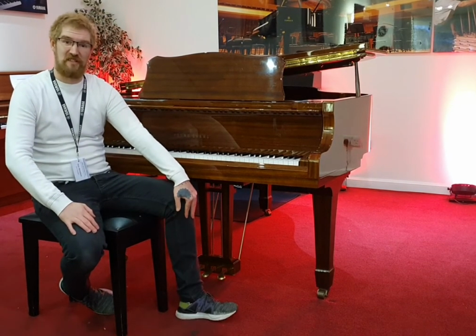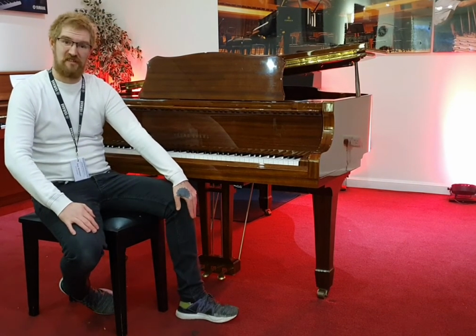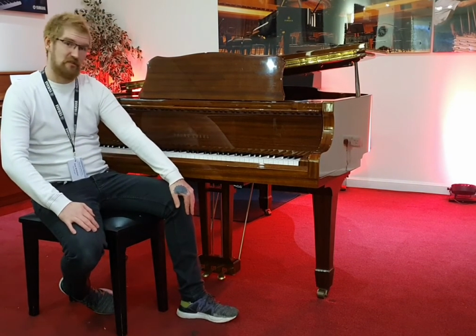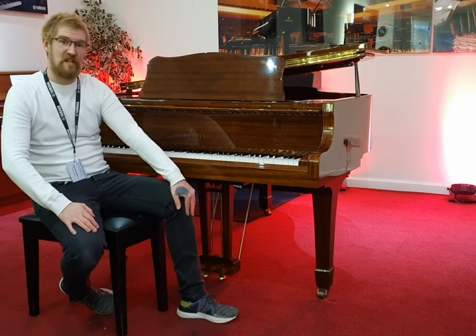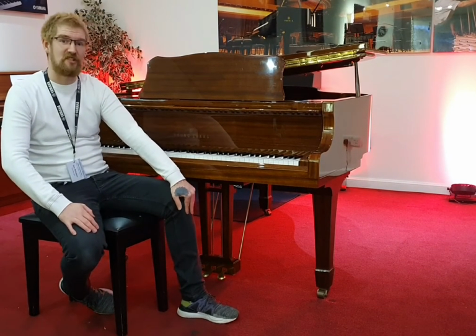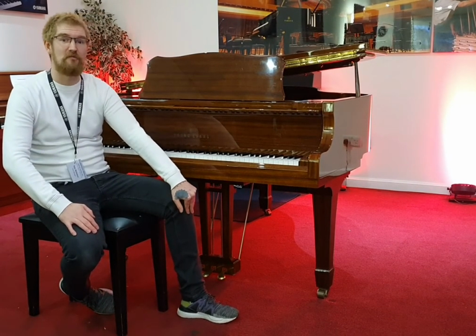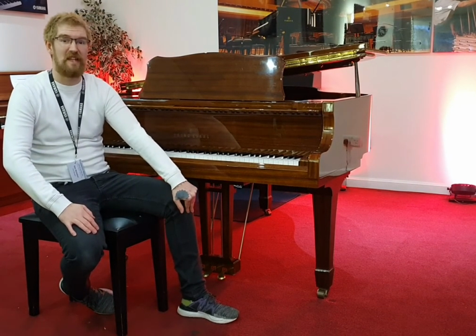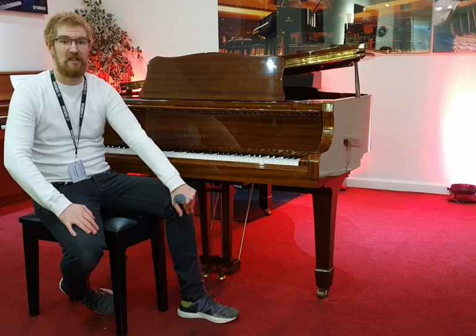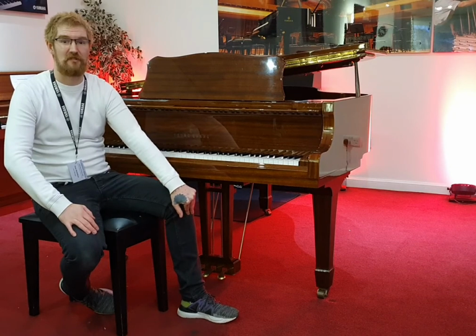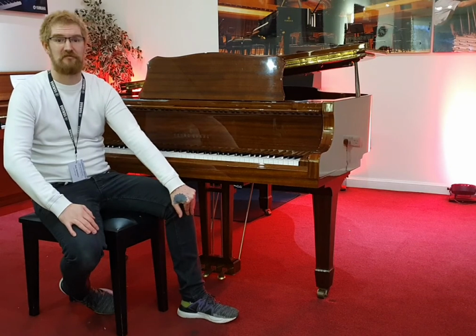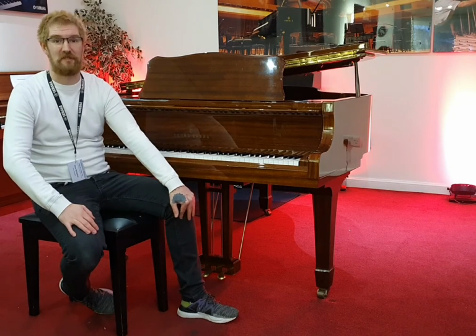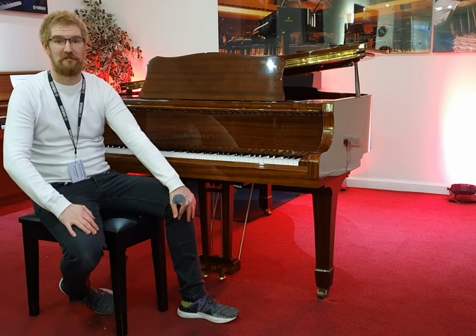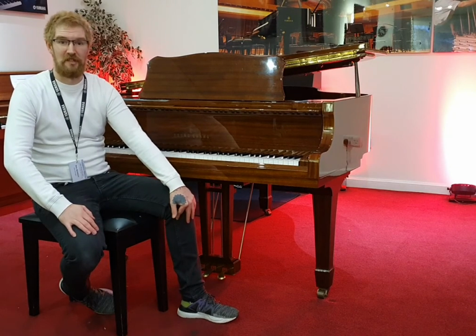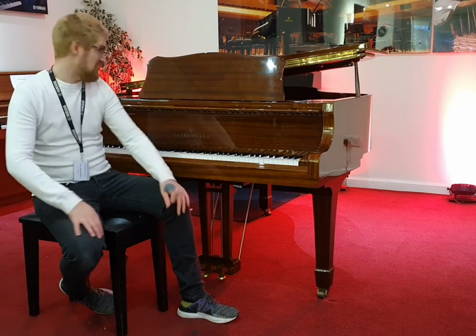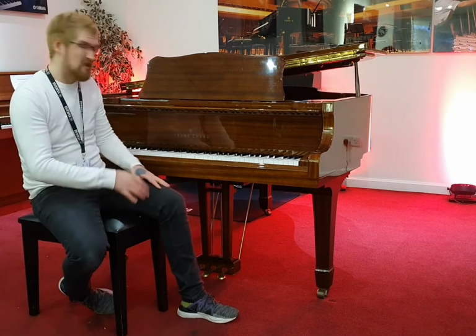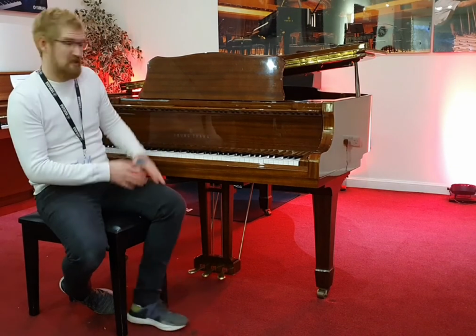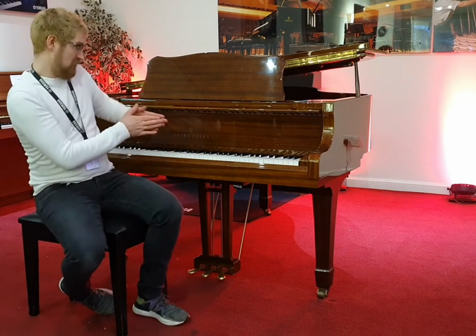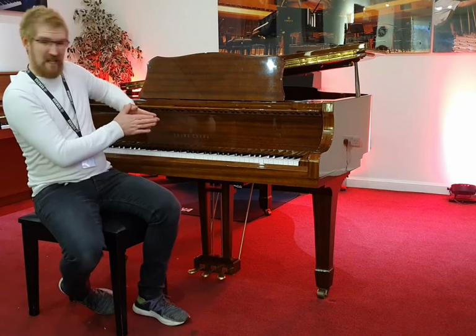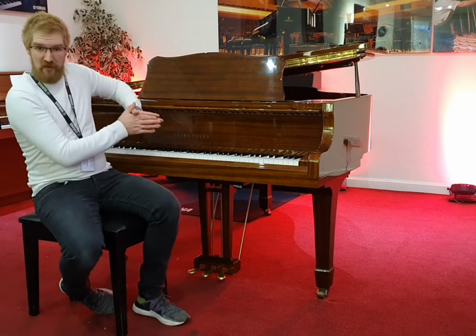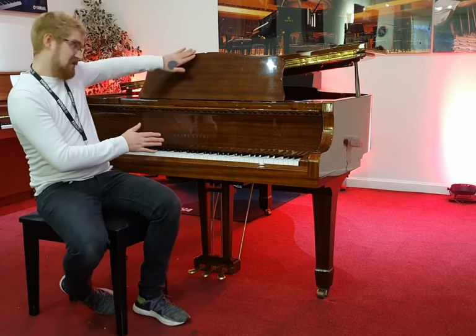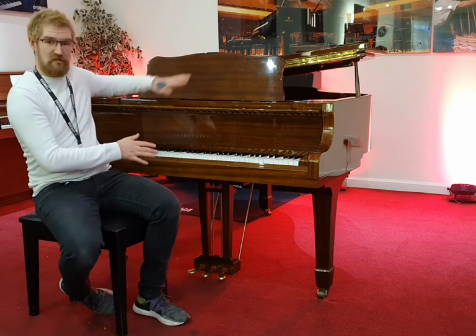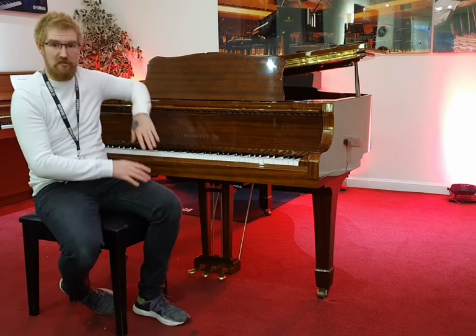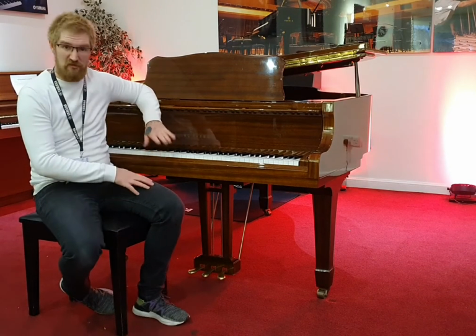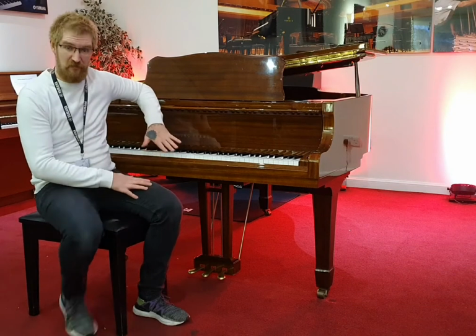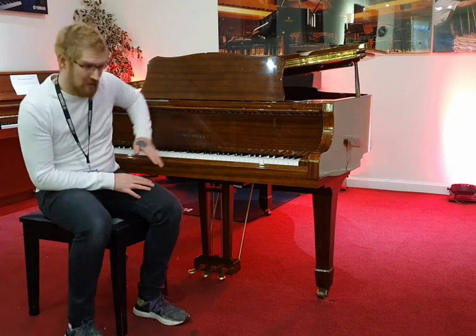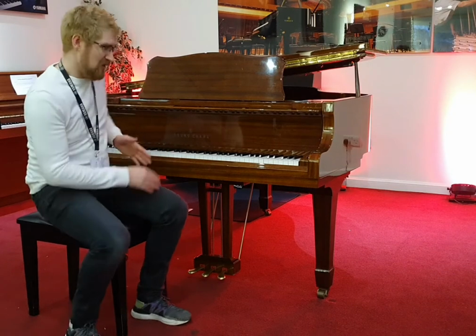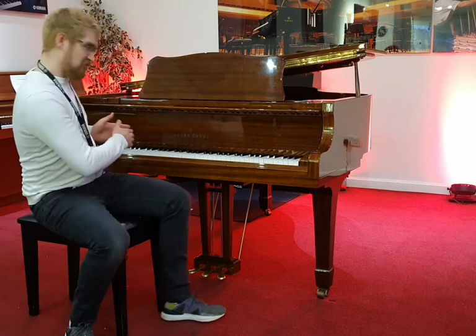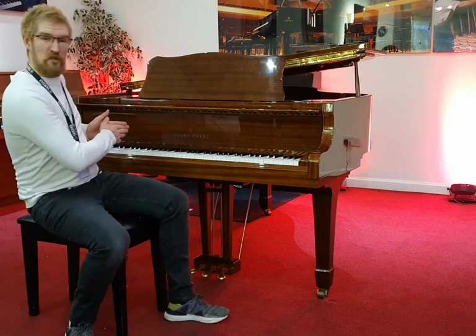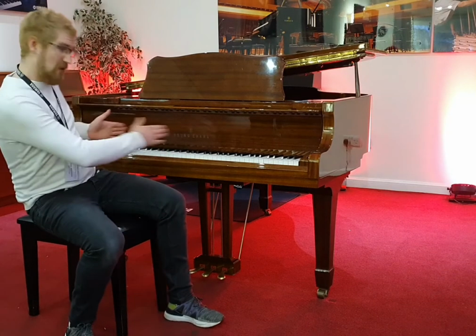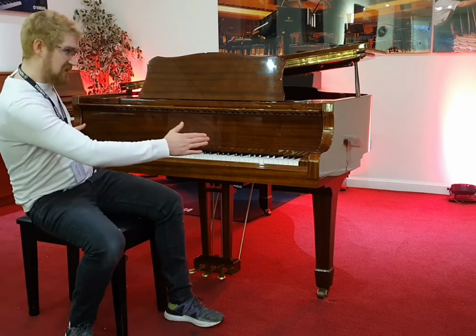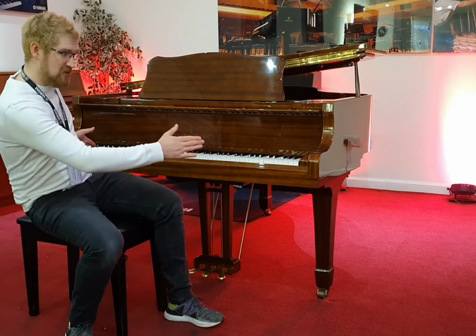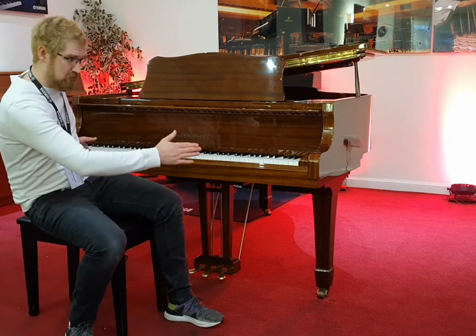This is a Yongchang G185 Acoustic Grand Piano. As the name suggests, it's 185cm long, so 6ft by 147cm wide.